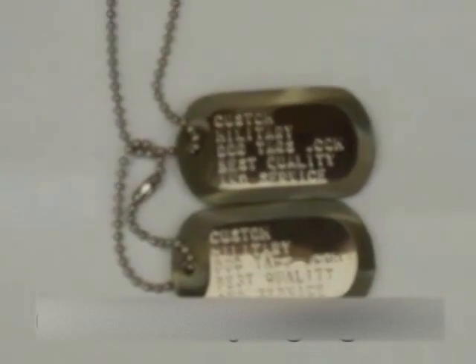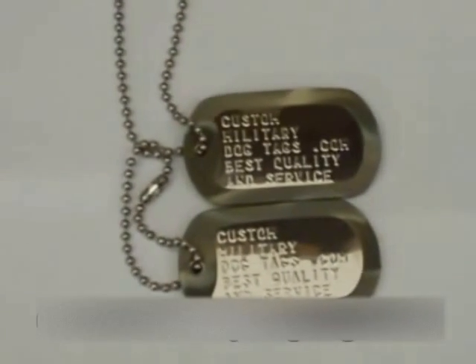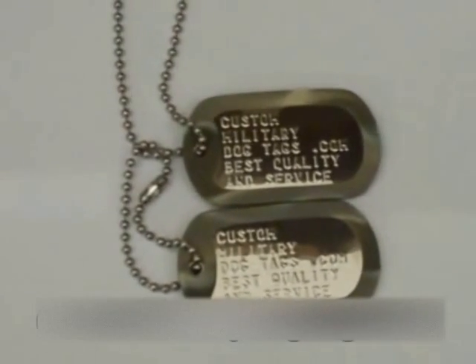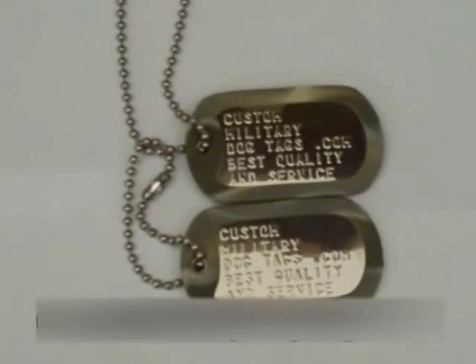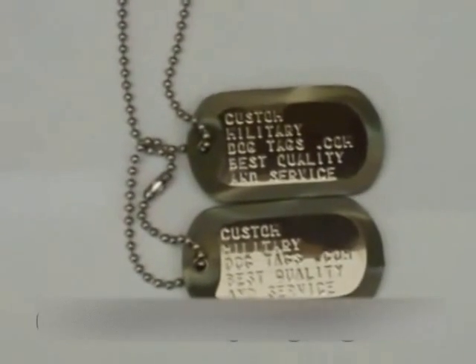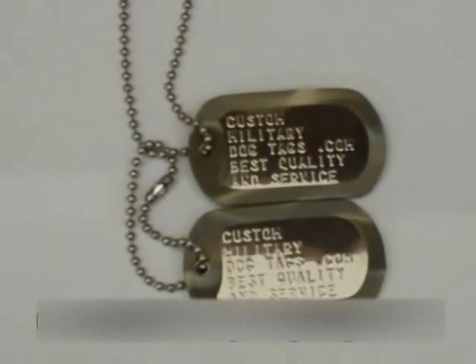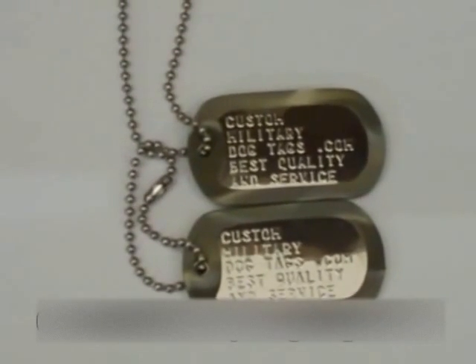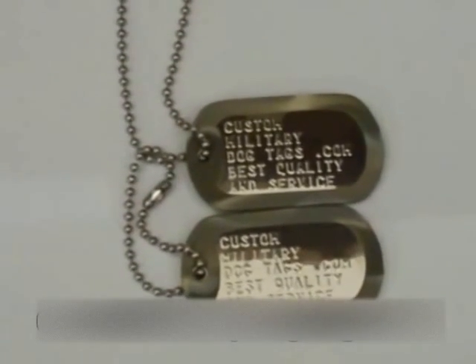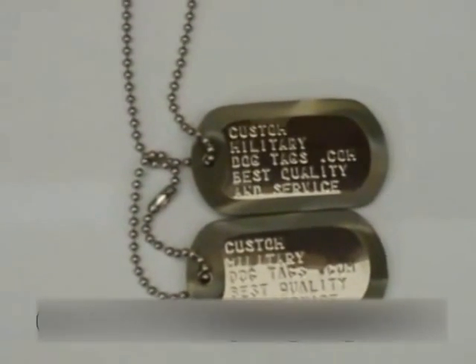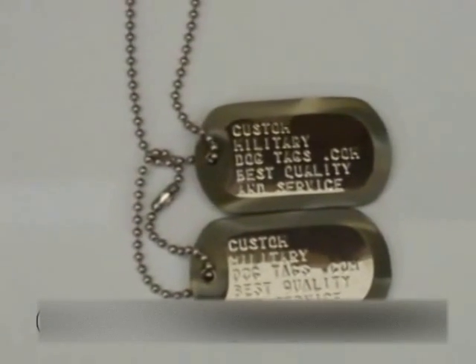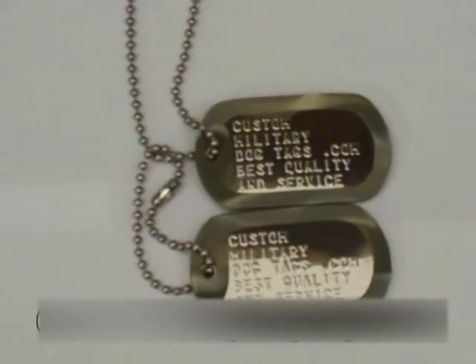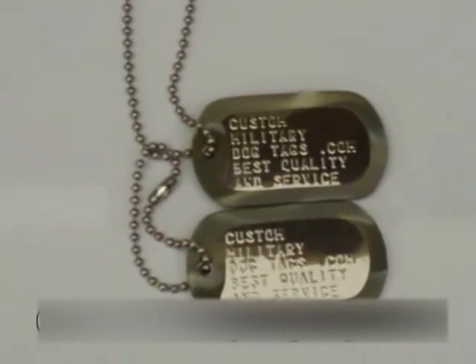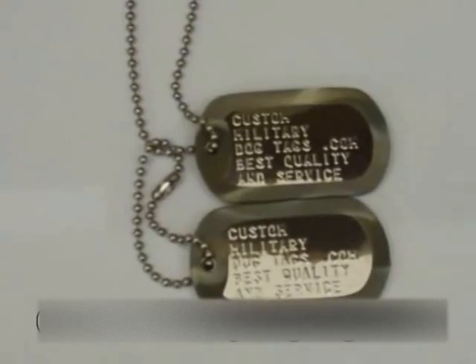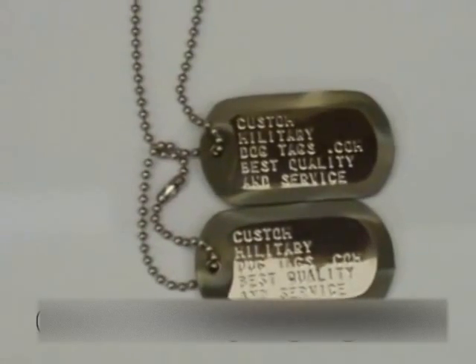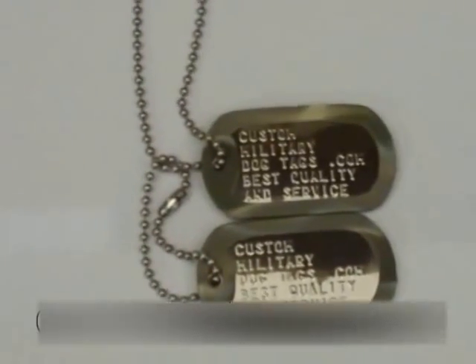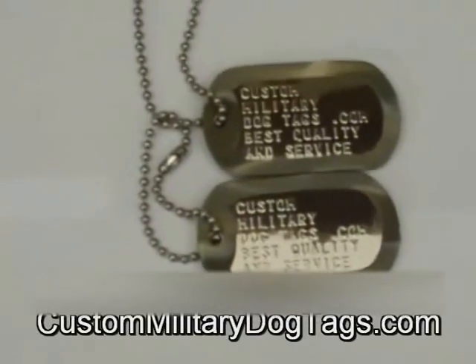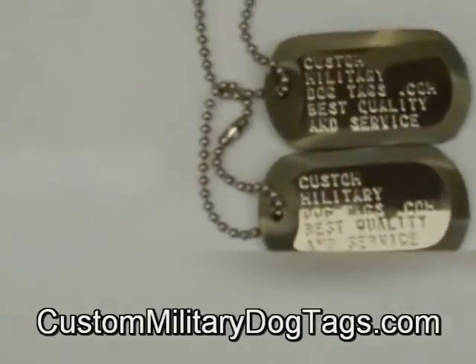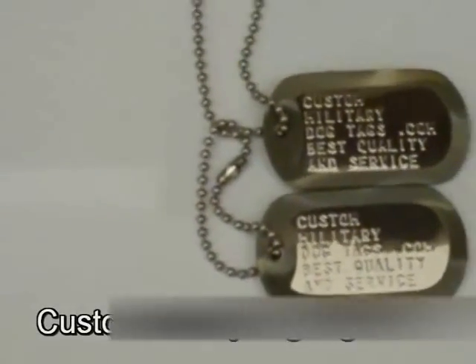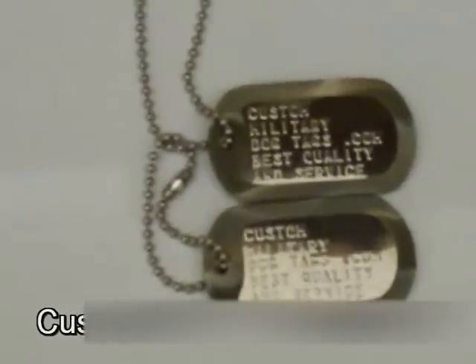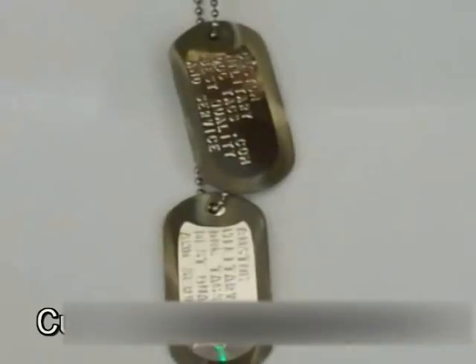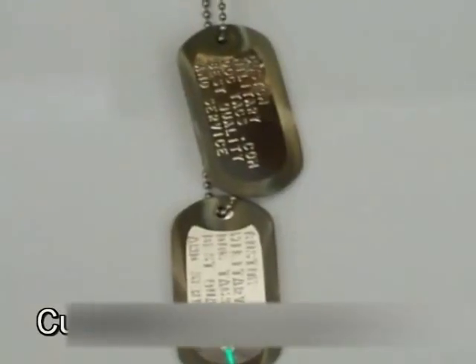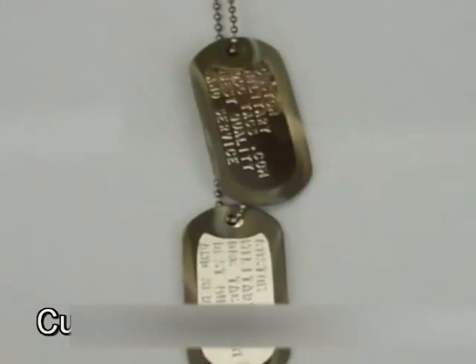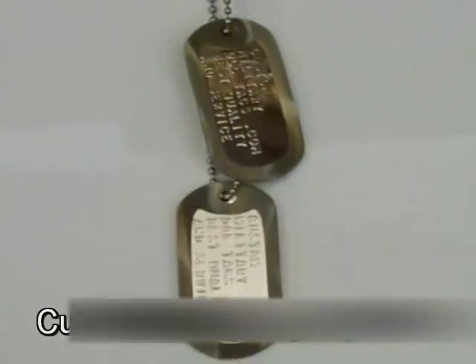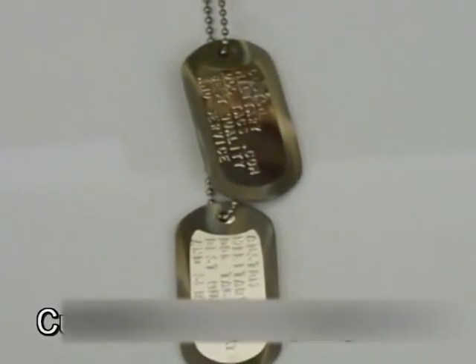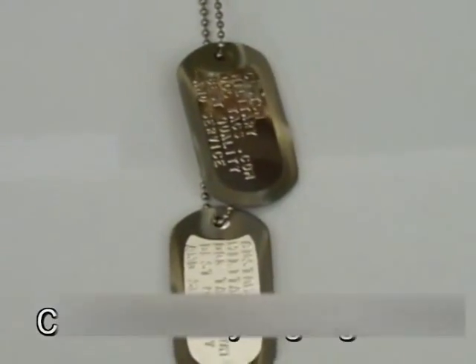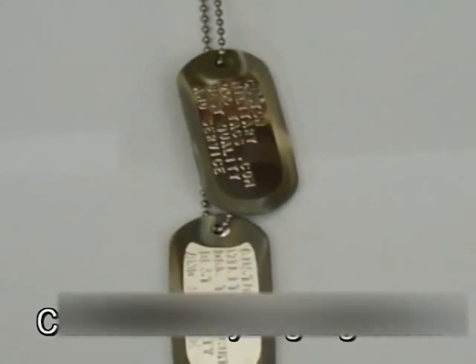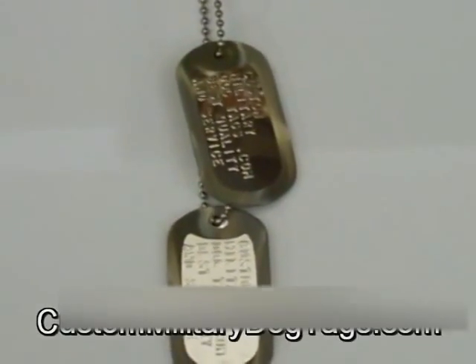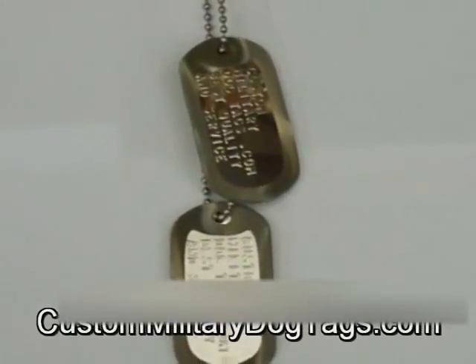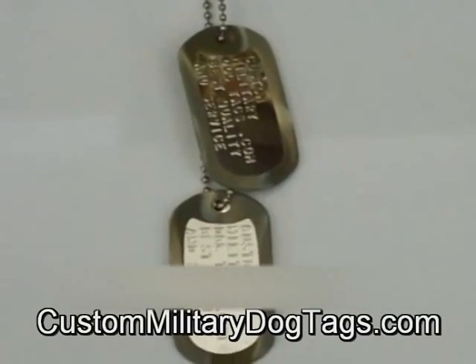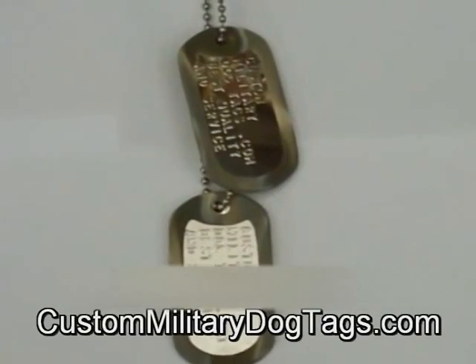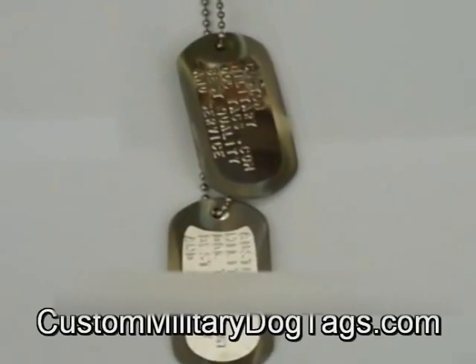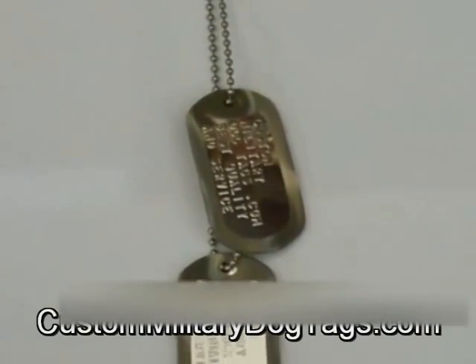When you get these tags, they're going to get noticed. They're really sharp, really shiny and reflective, and really attractive. When people see these out in public, they're going to take notice and ask you where you got them.